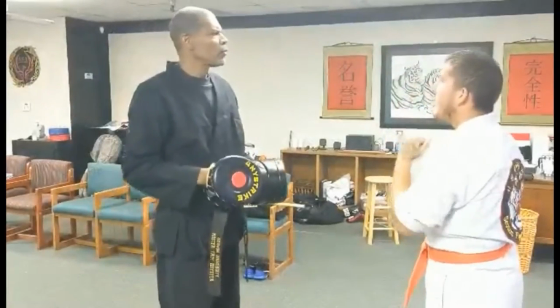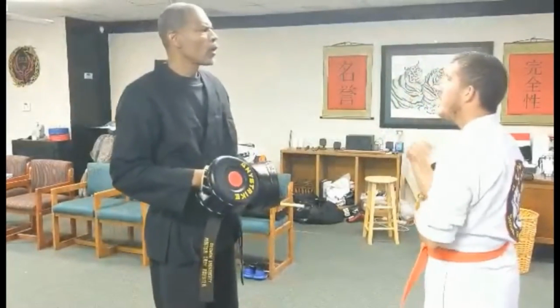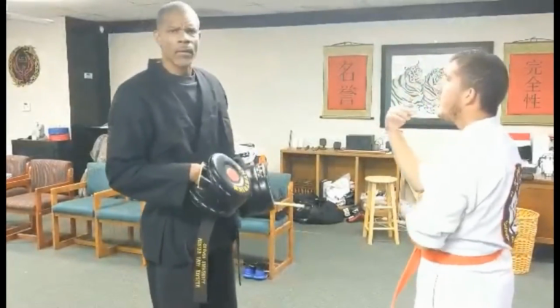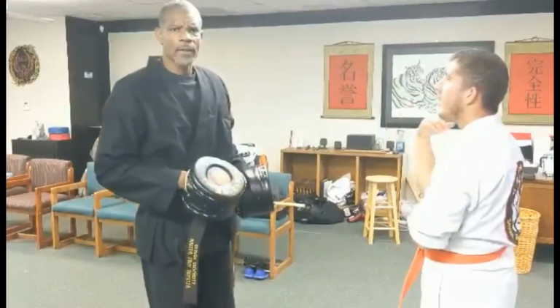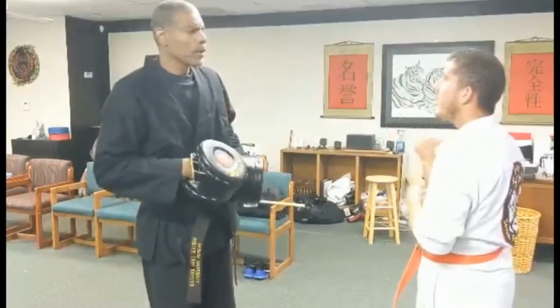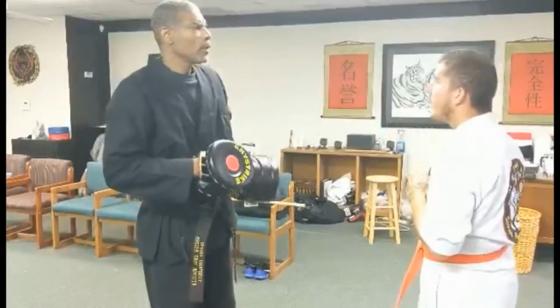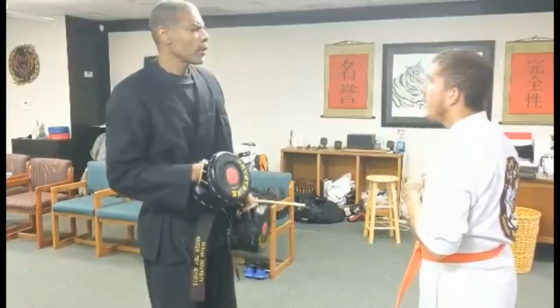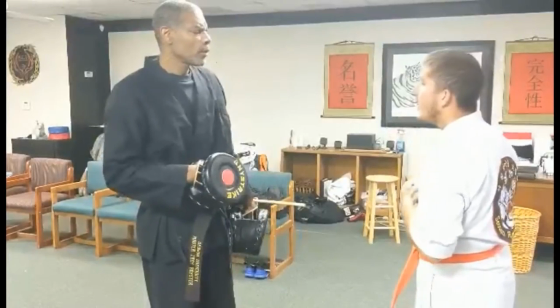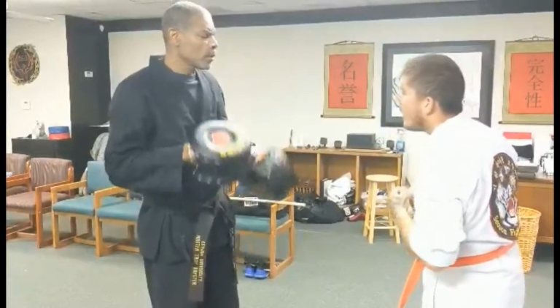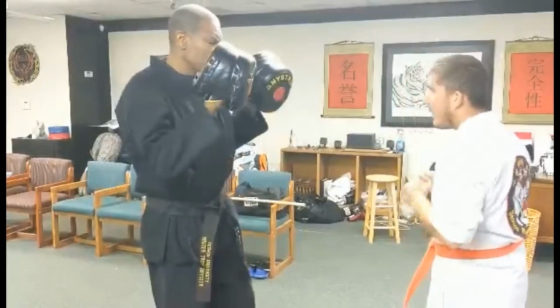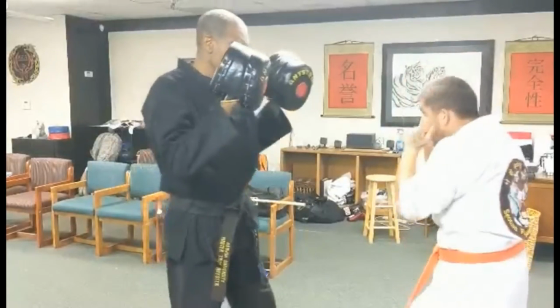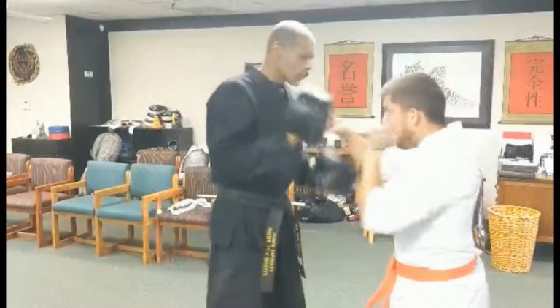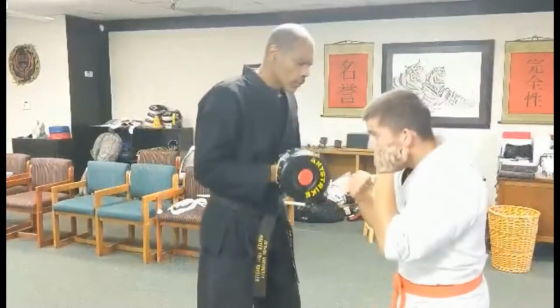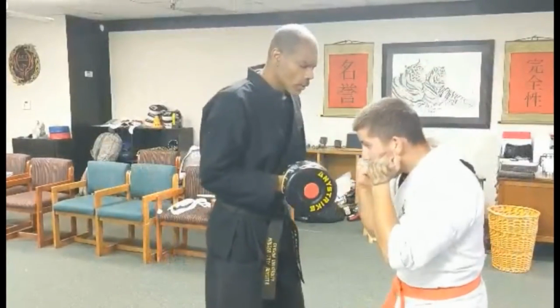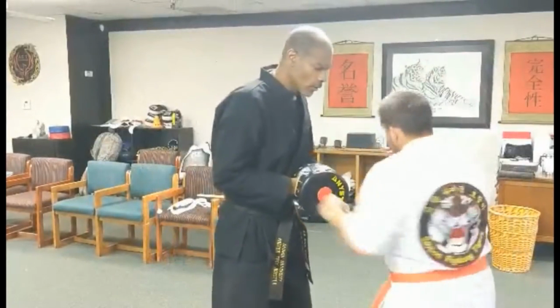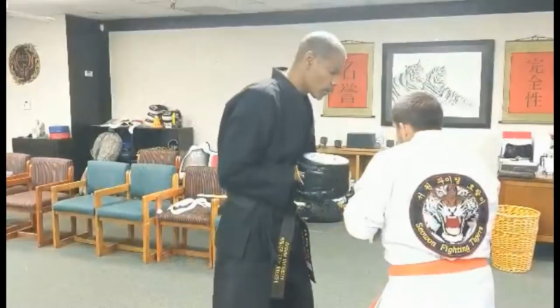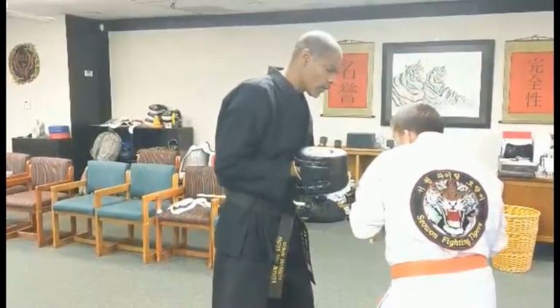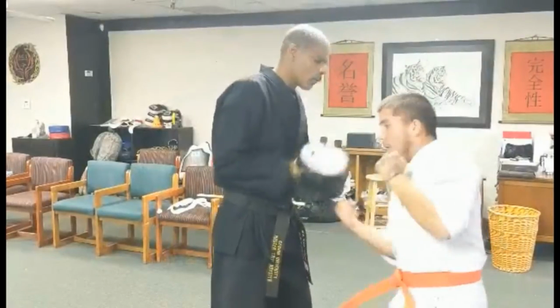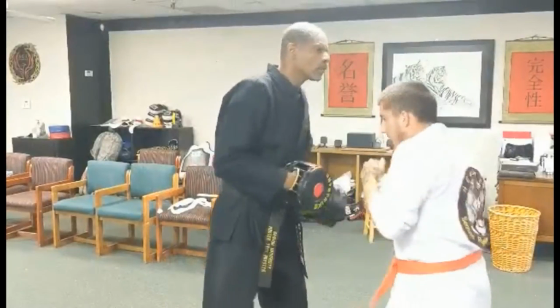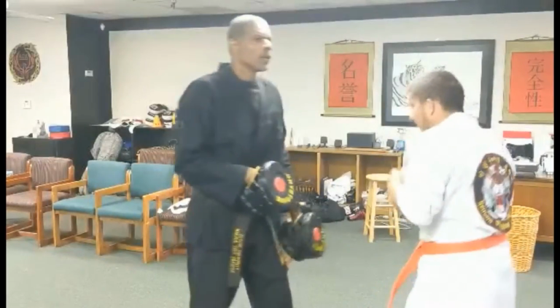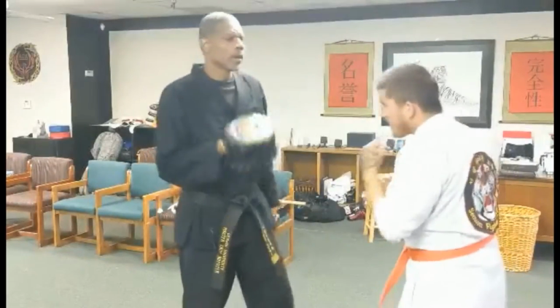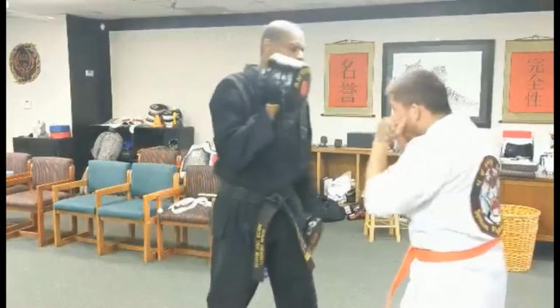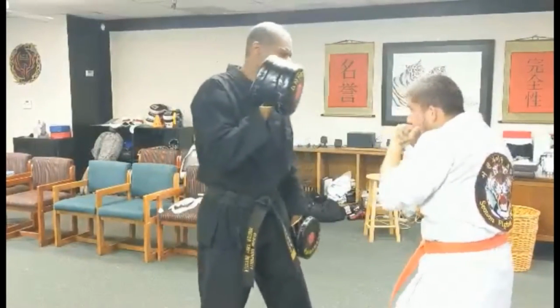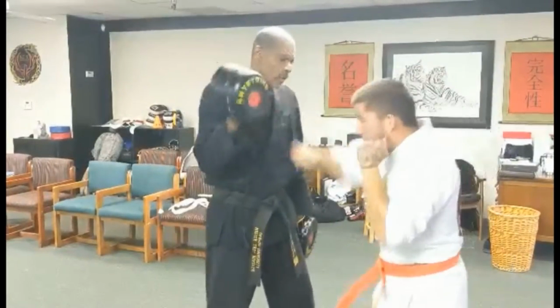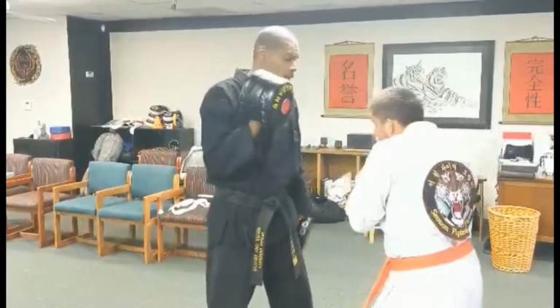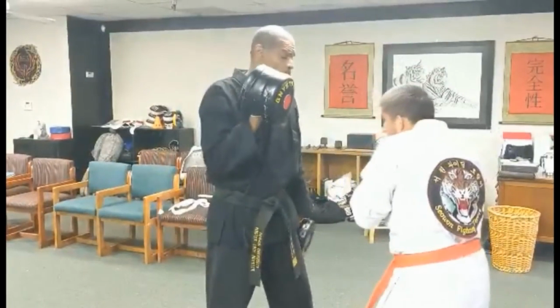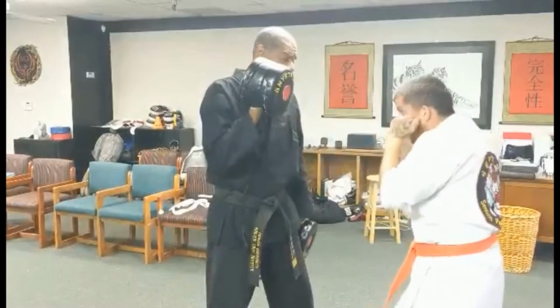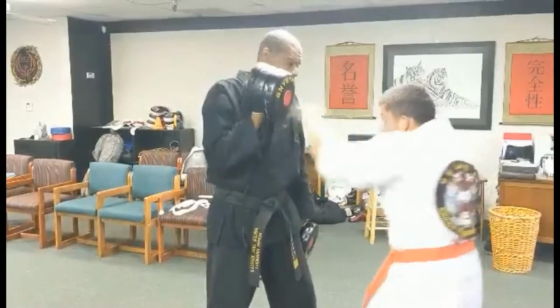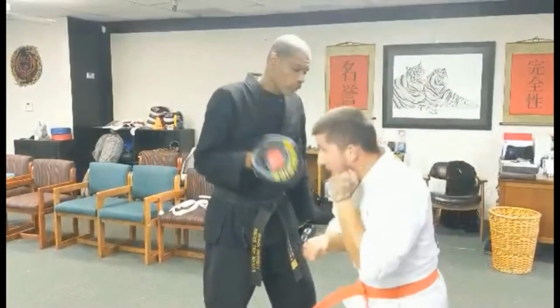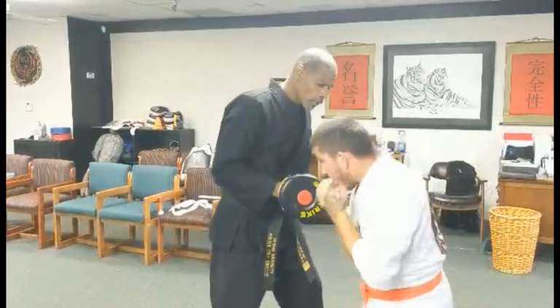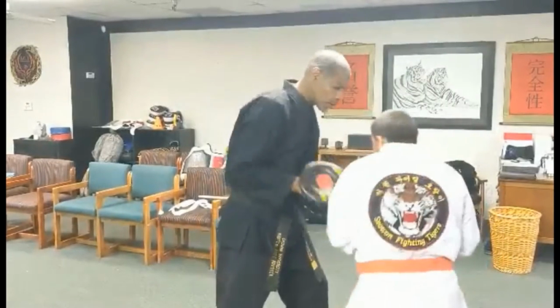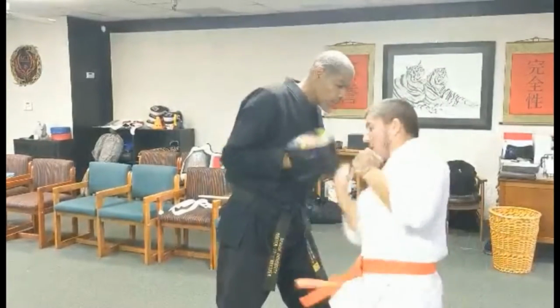...which hand is supposed to go in front — right here — and you're bringing me forward, so I know the next step.